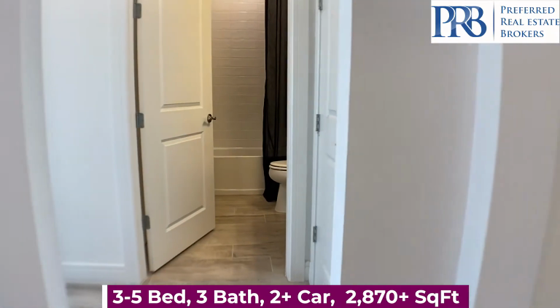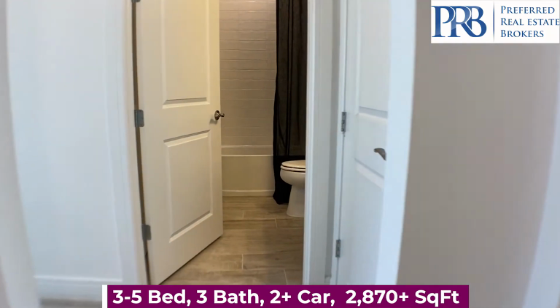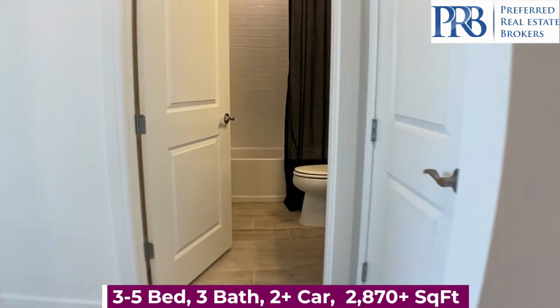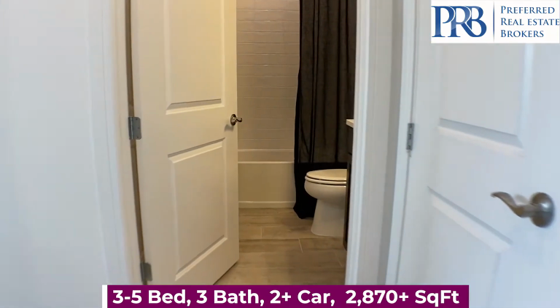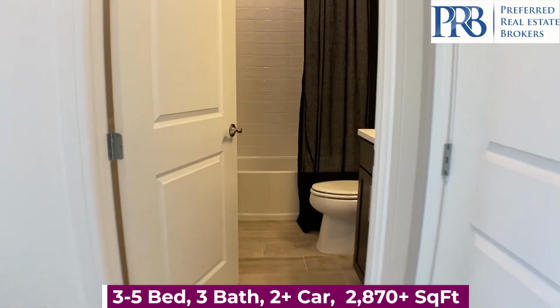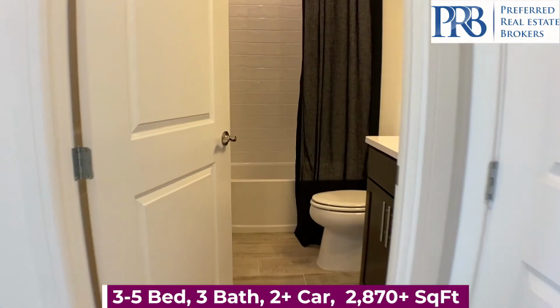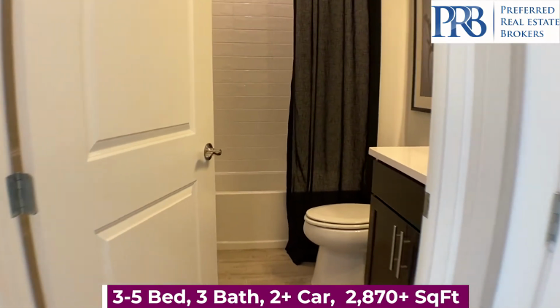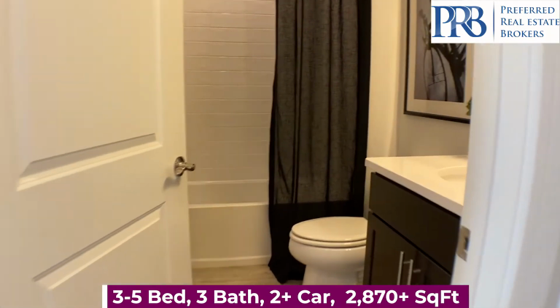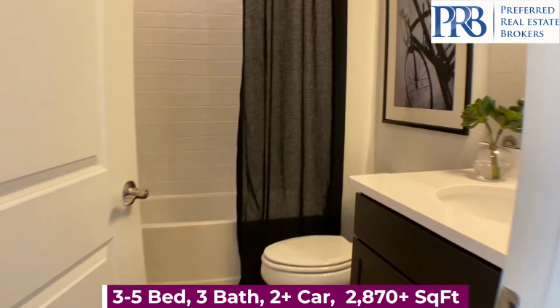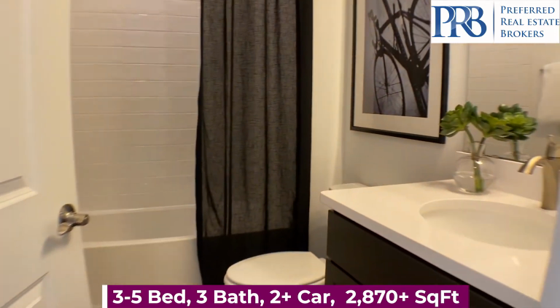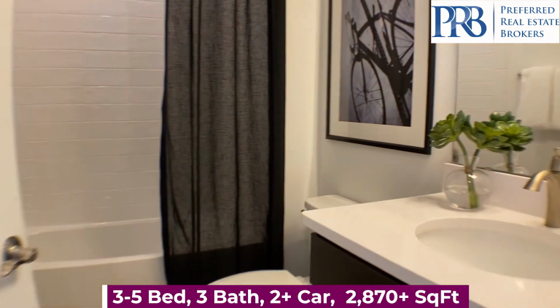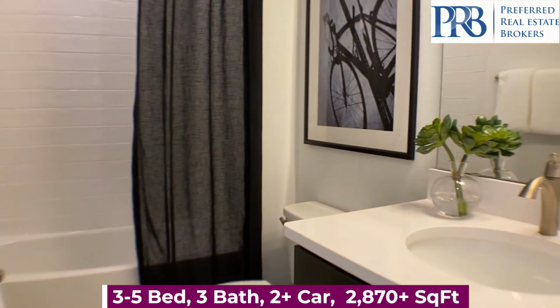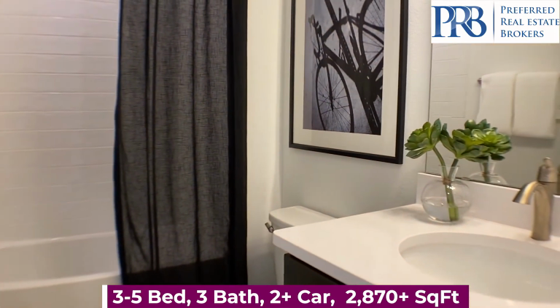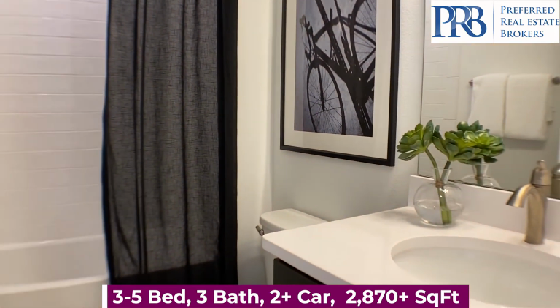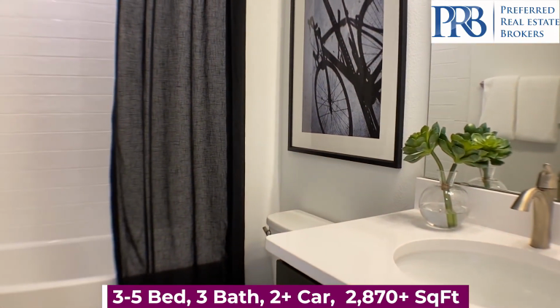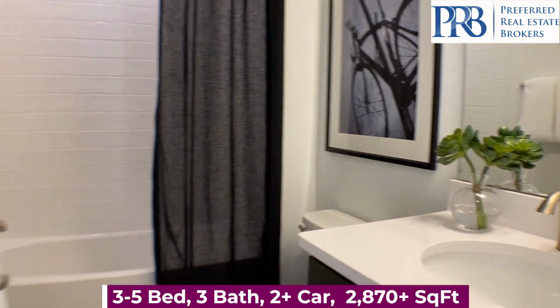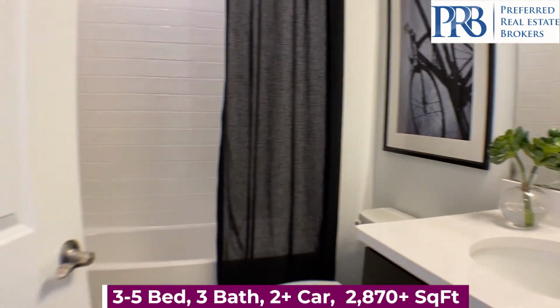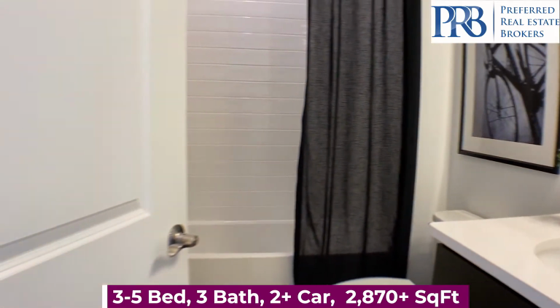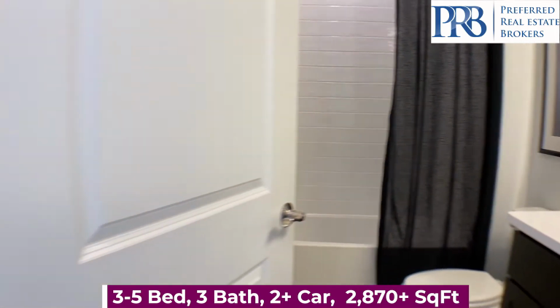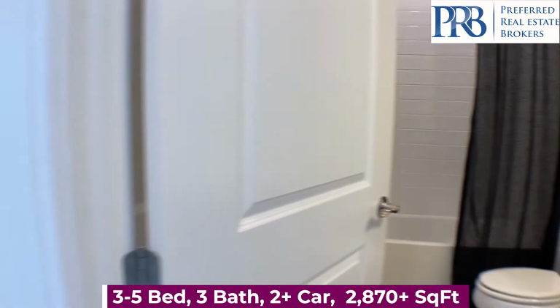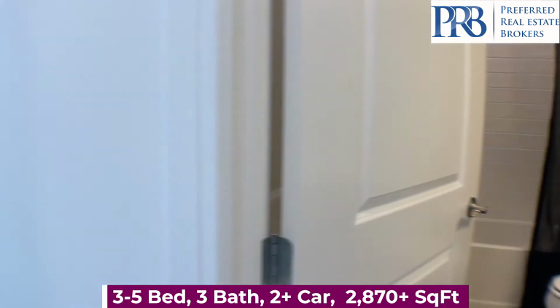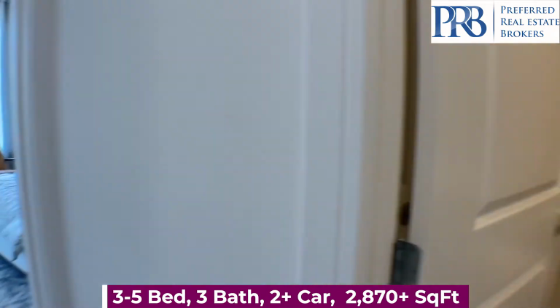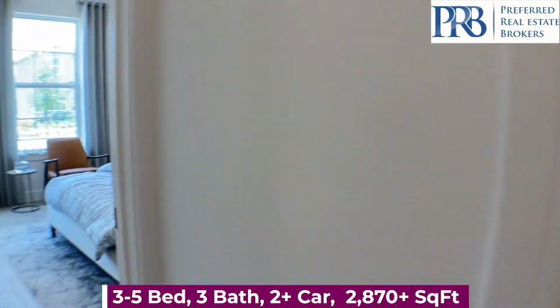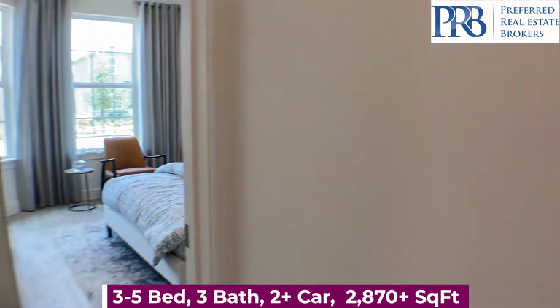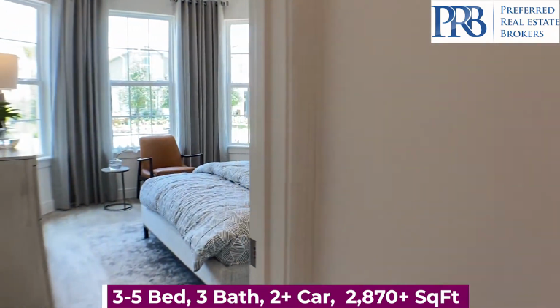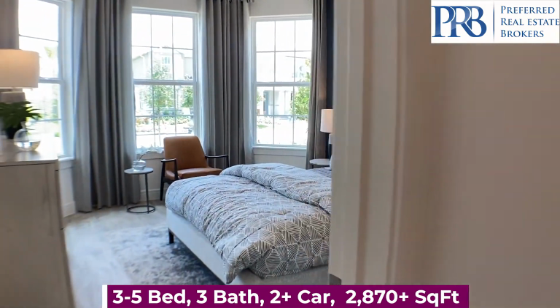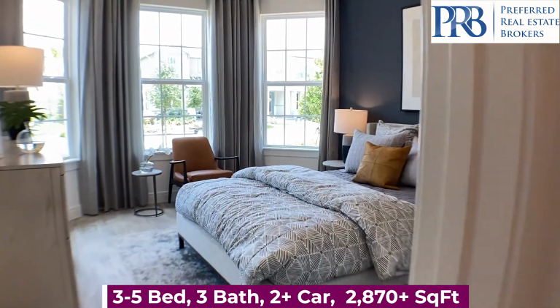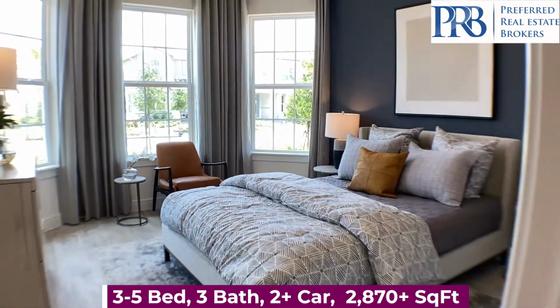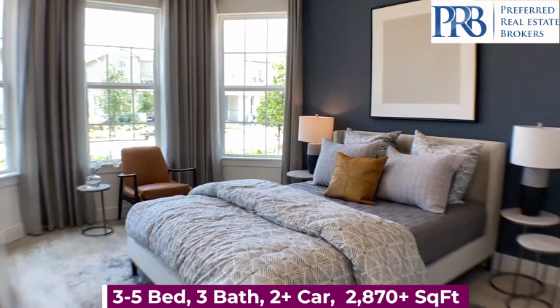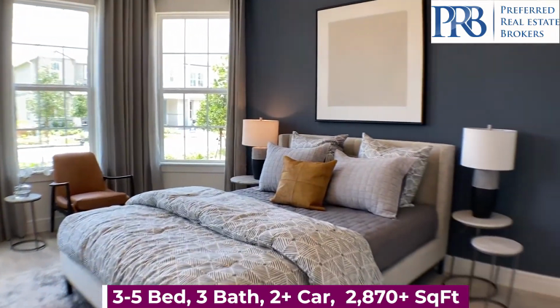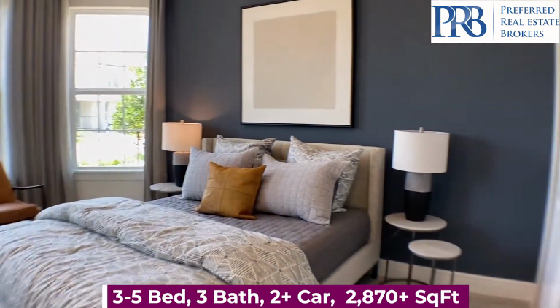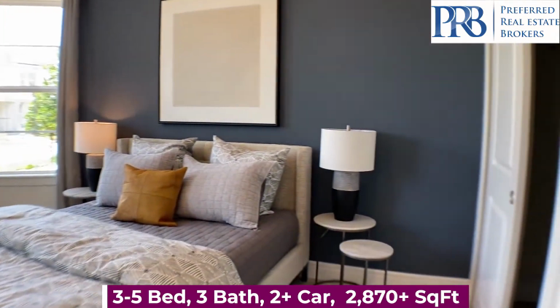Just across your foyer, you have a full-size bathroom with a shower-tub combo. This will be your first bedroom.